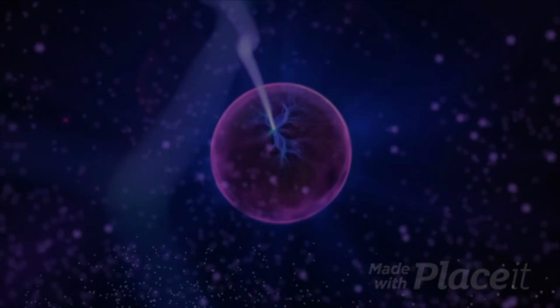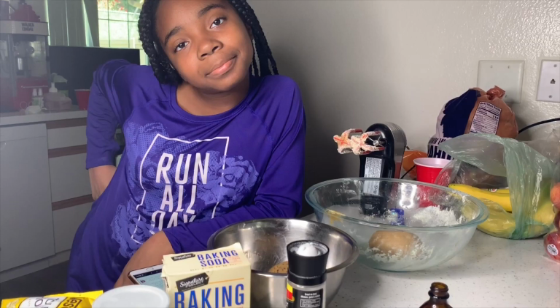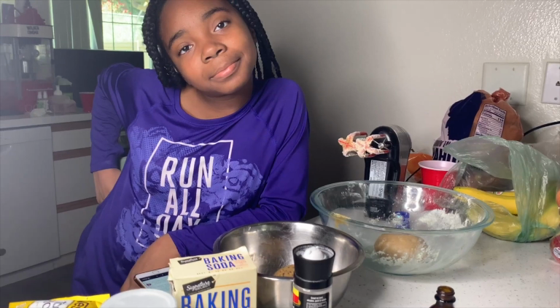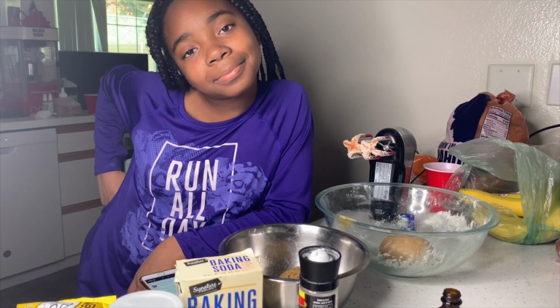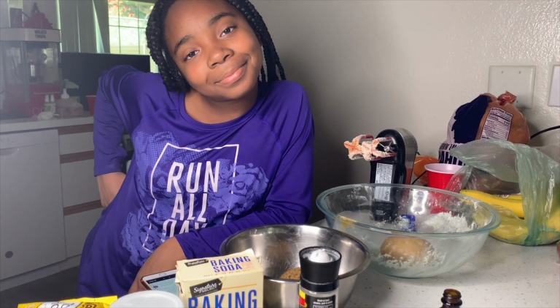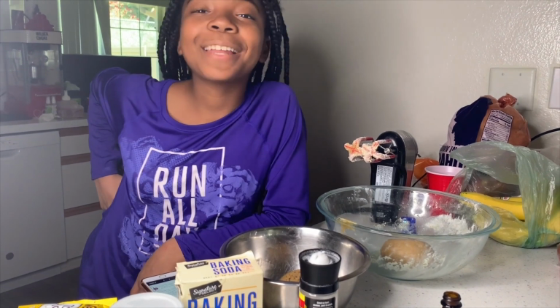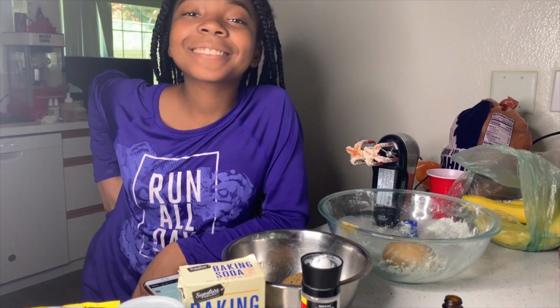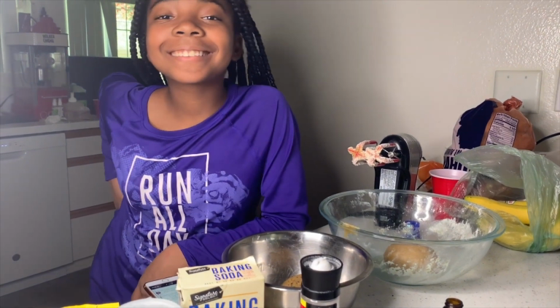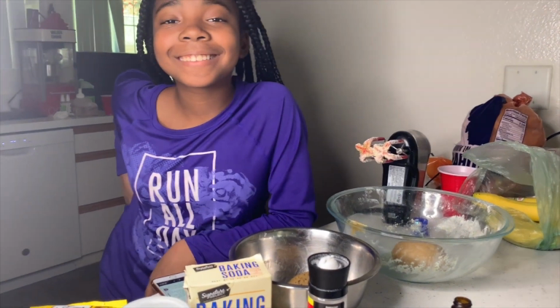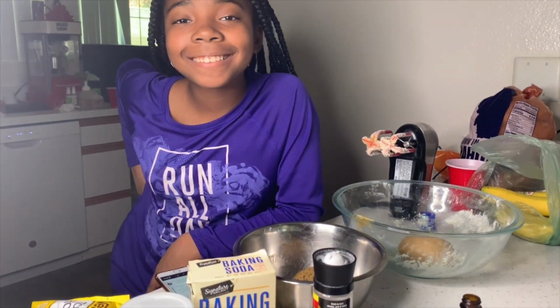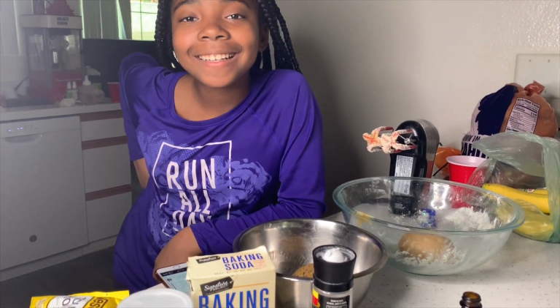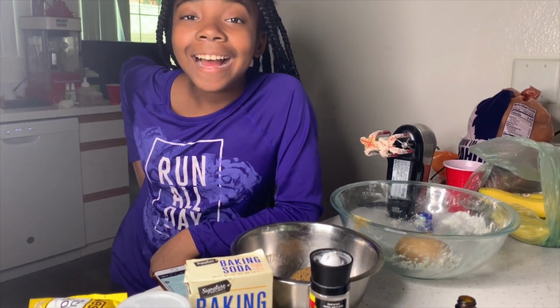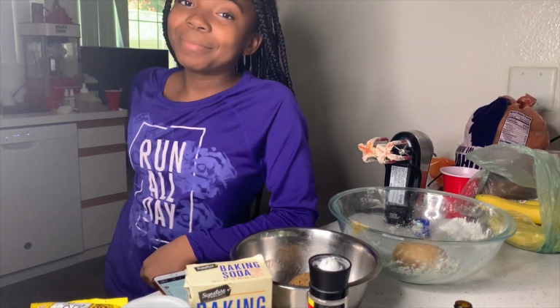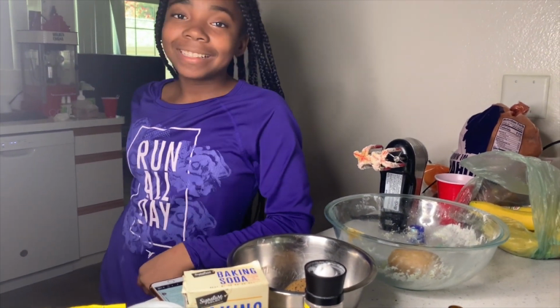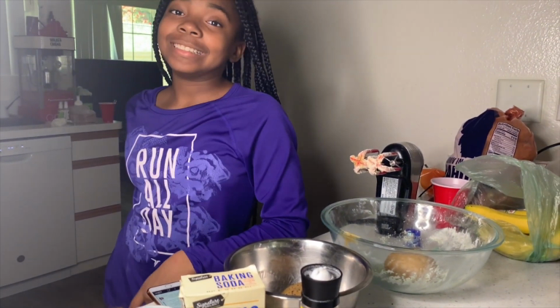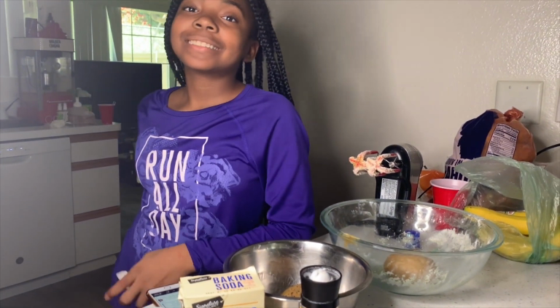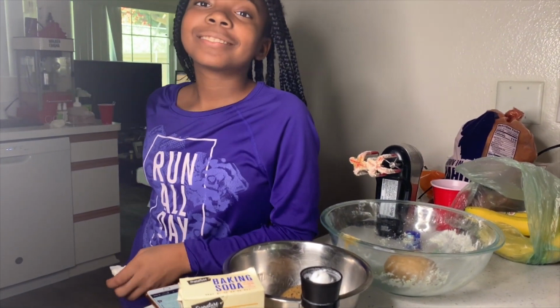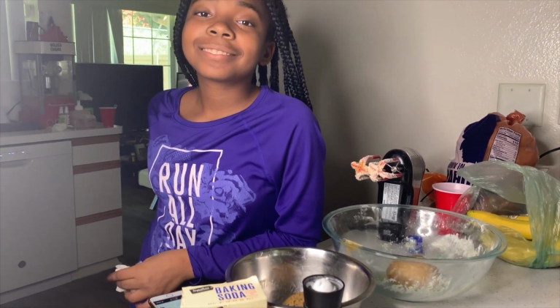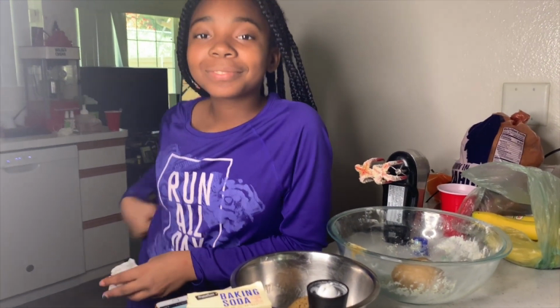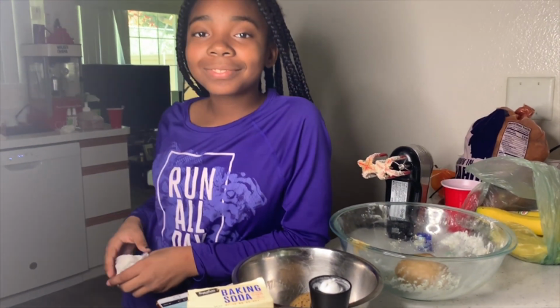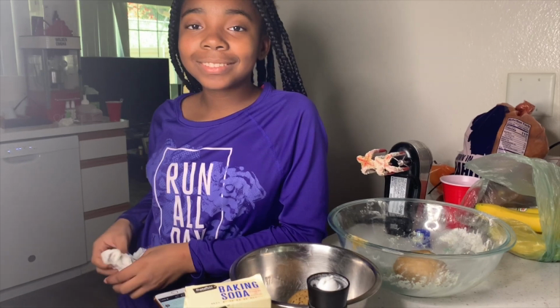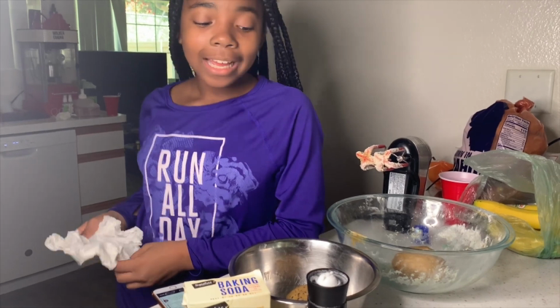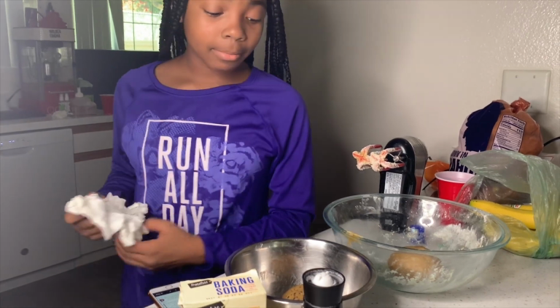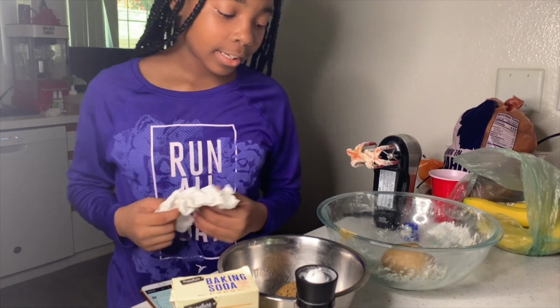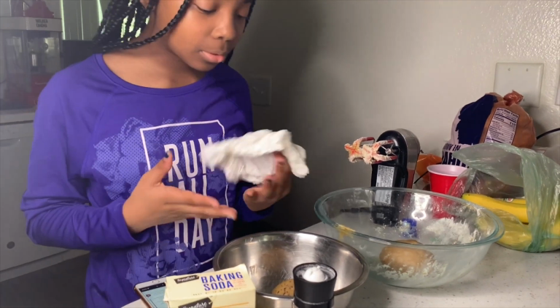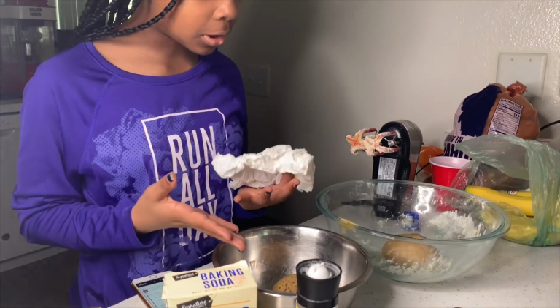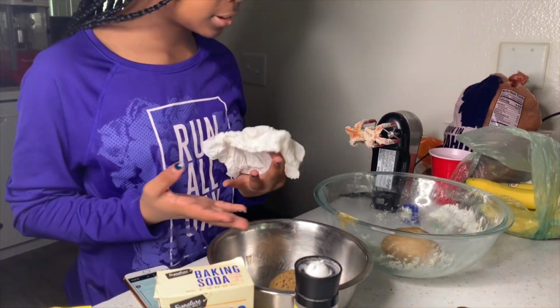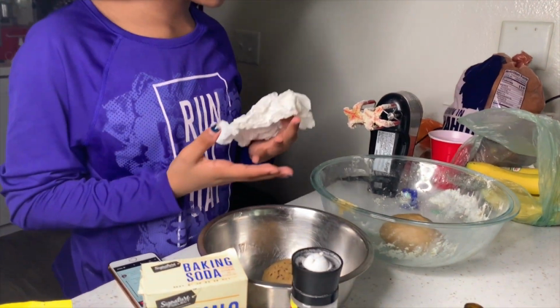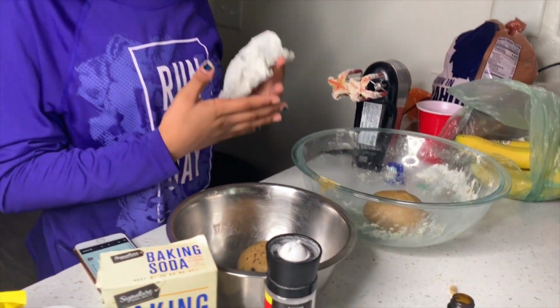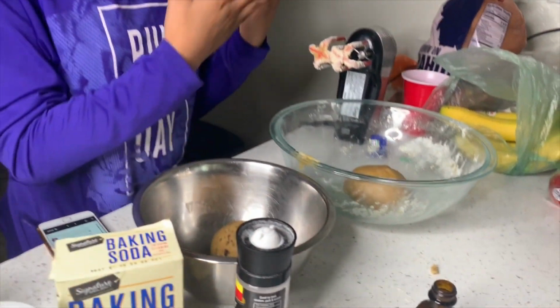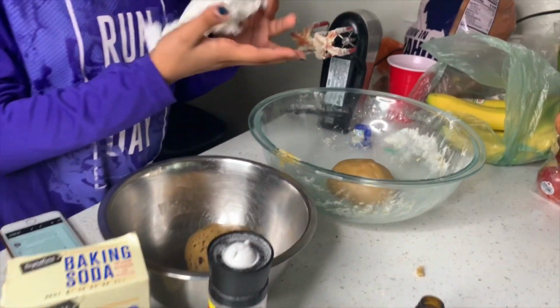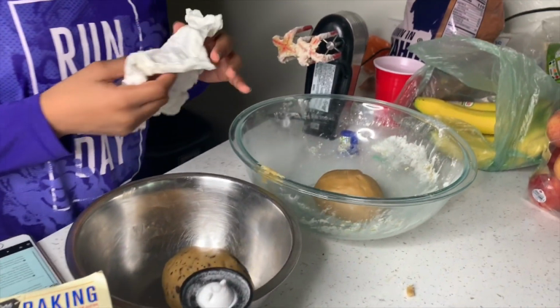Hi, Nevaeh. Hello. What are you making? I'm making cookies. What kind of cookies? I'm making normal chocolate chips and white chocolate chips.